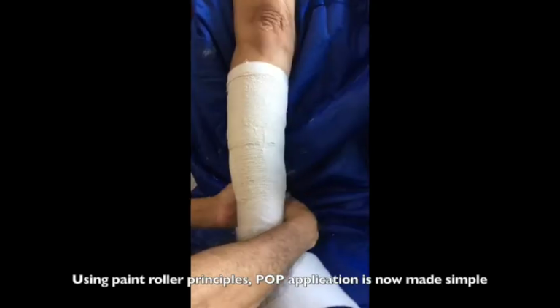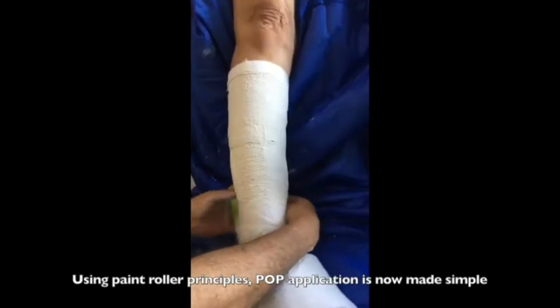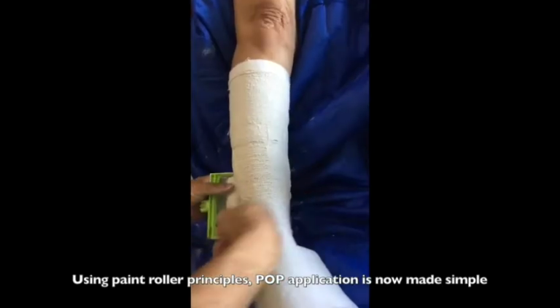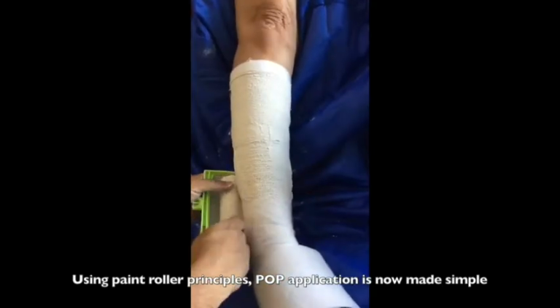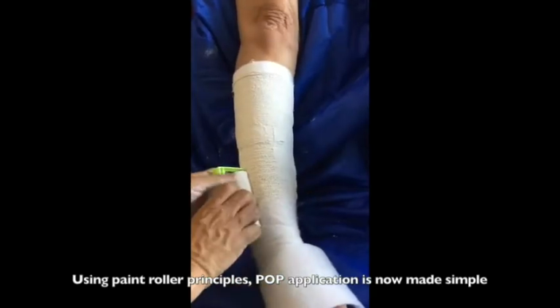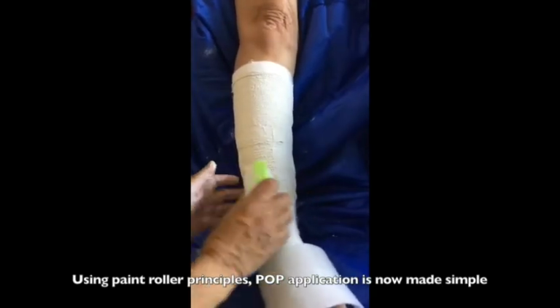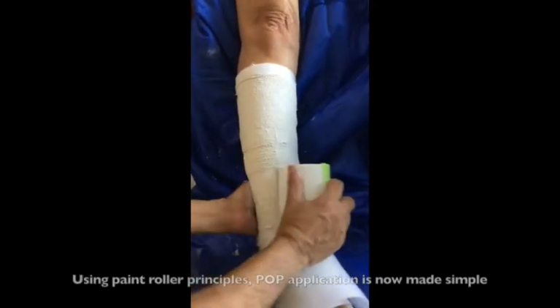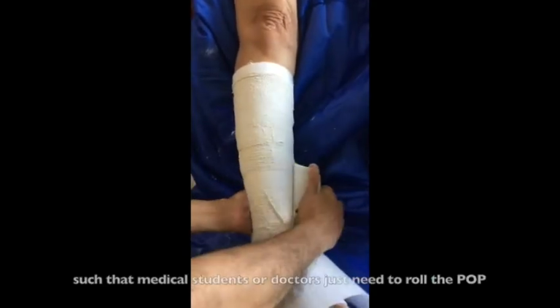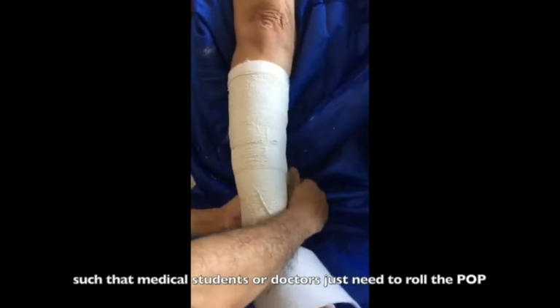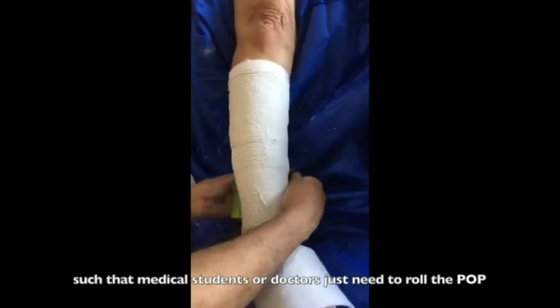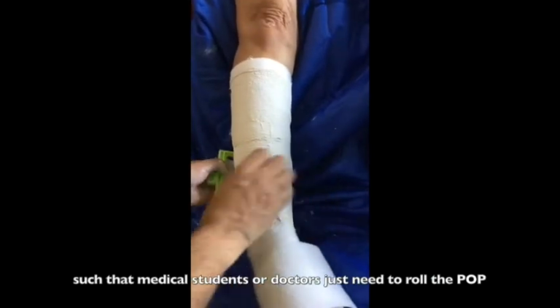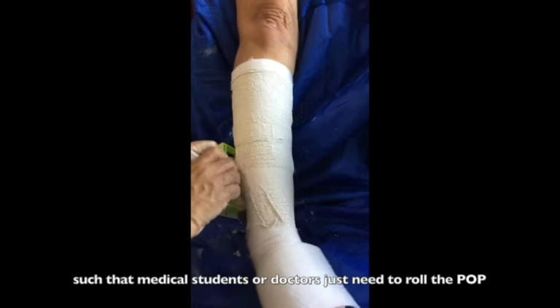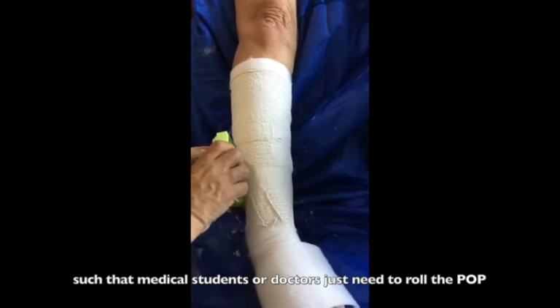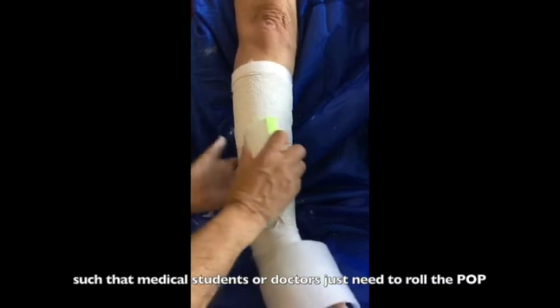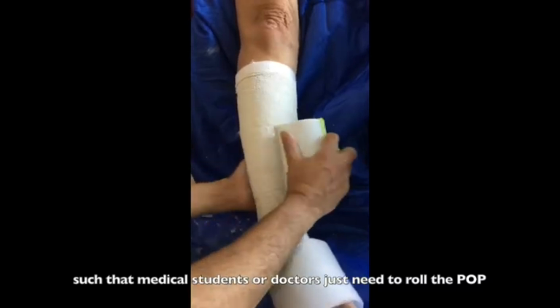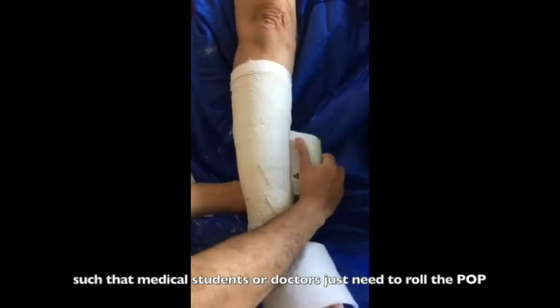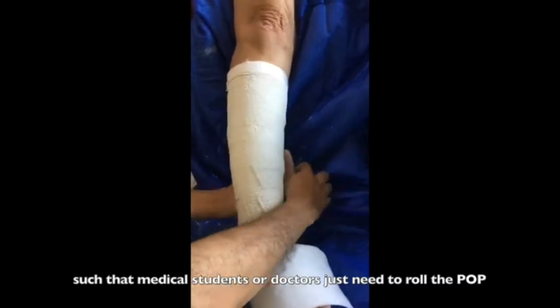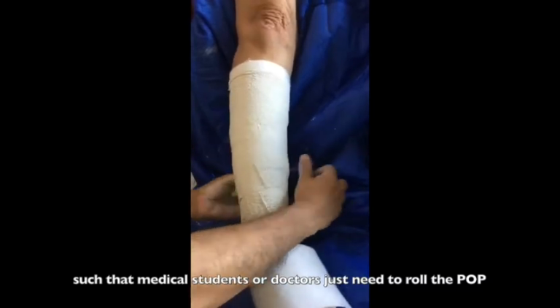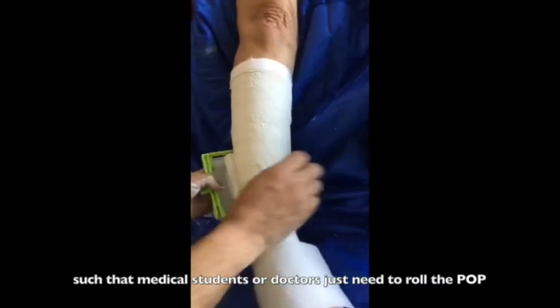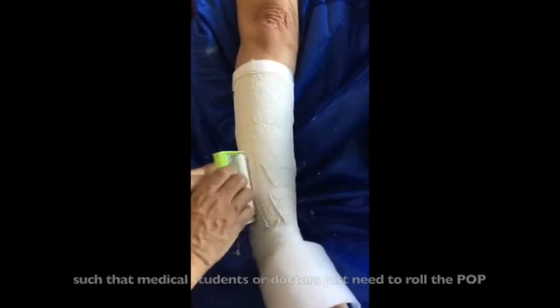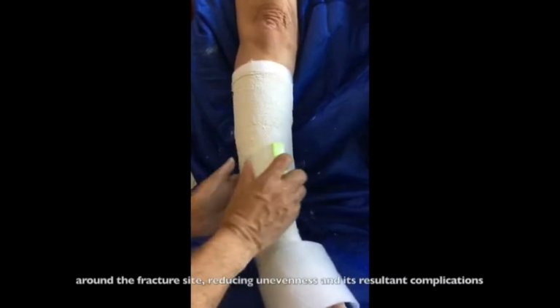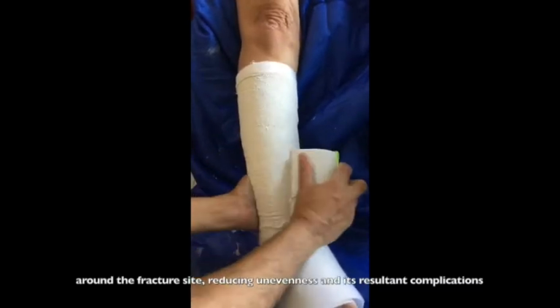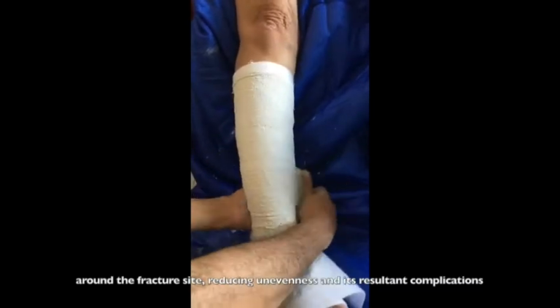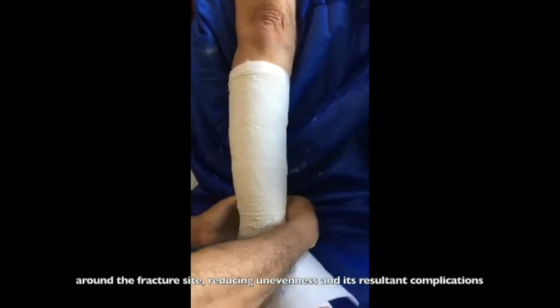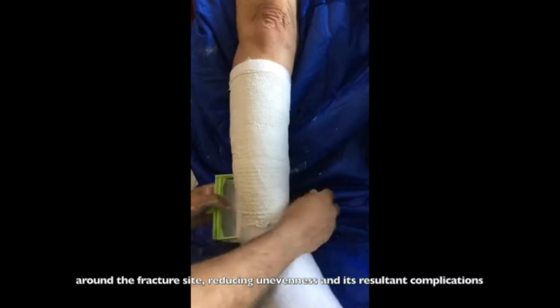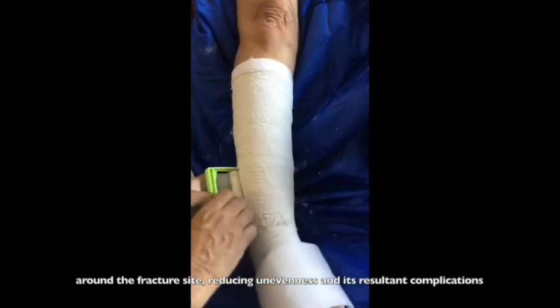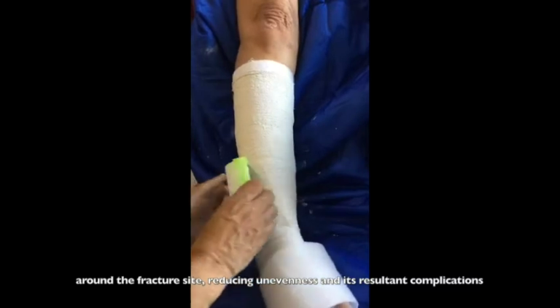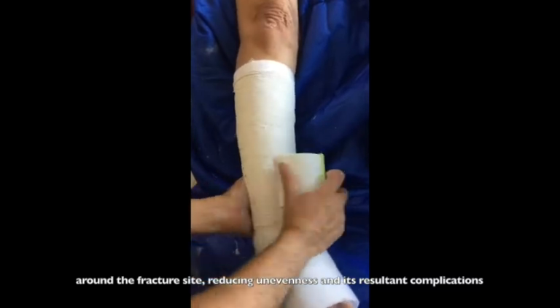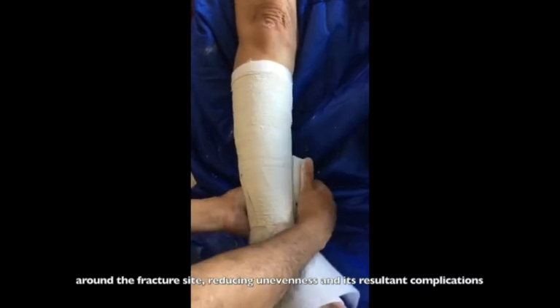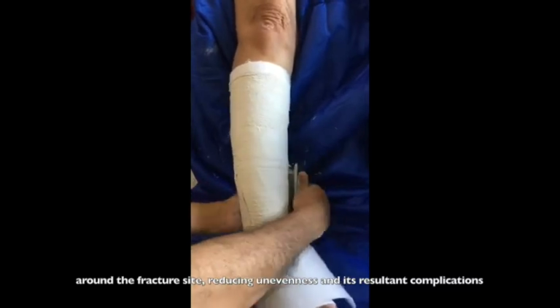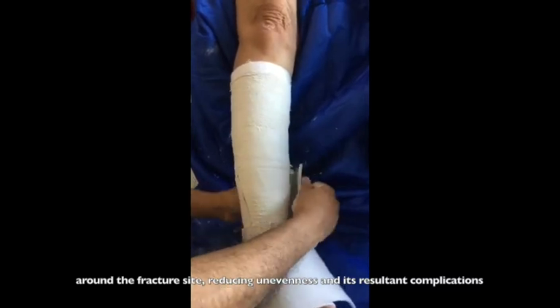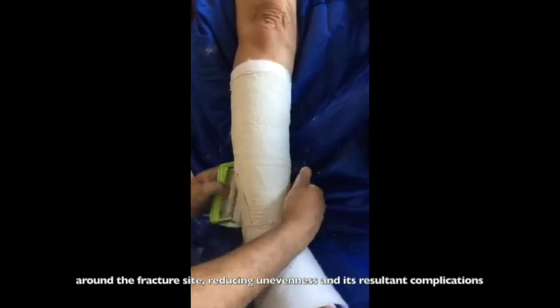Medical students or doctors just need to roll the POP around the fracture site, reducing unevenness and its resultant complications.